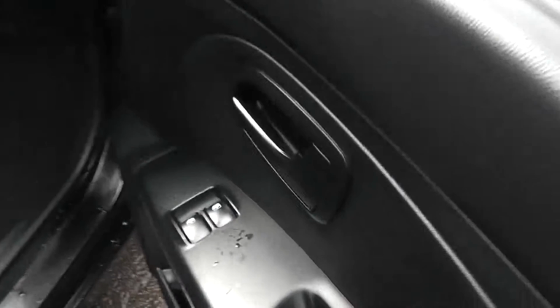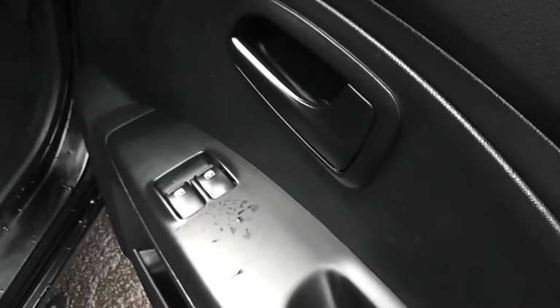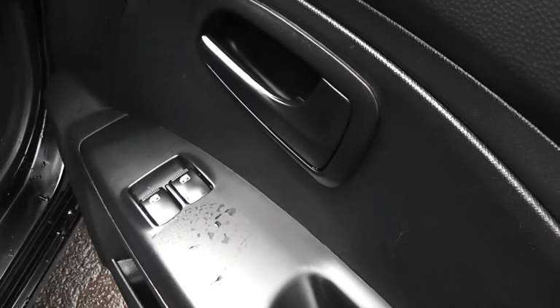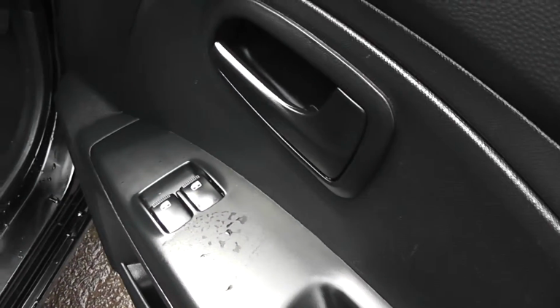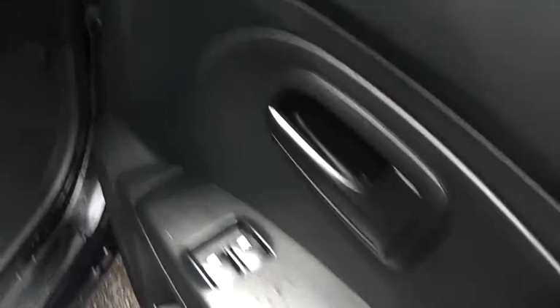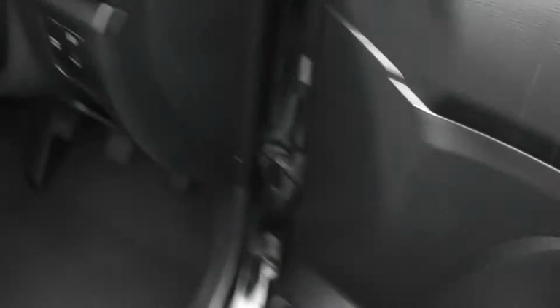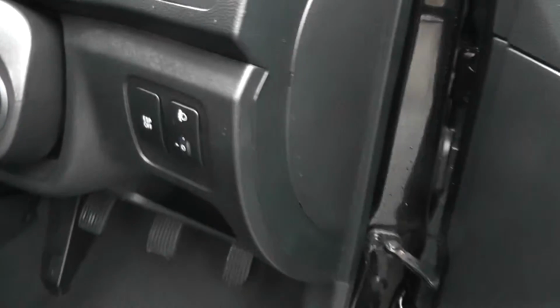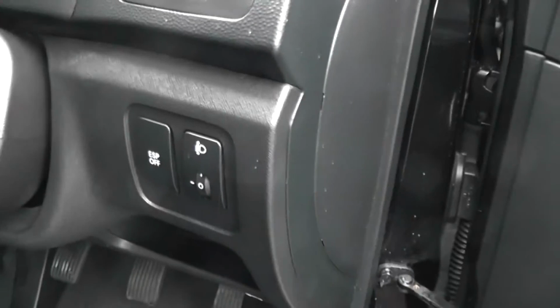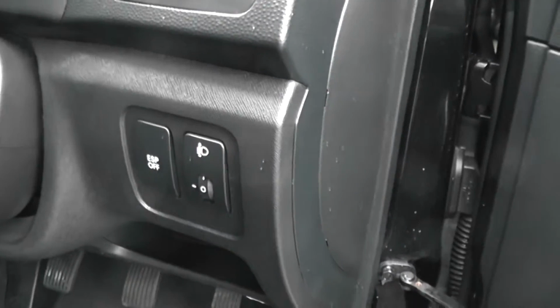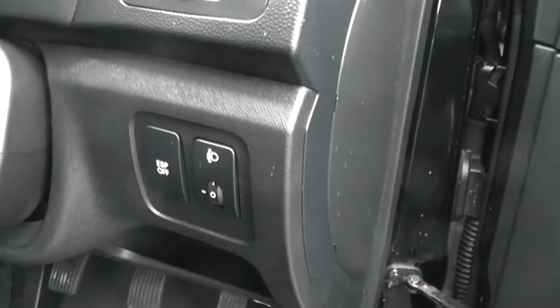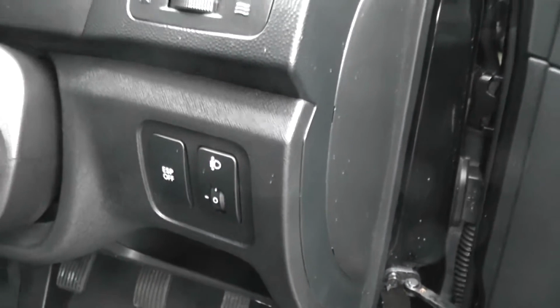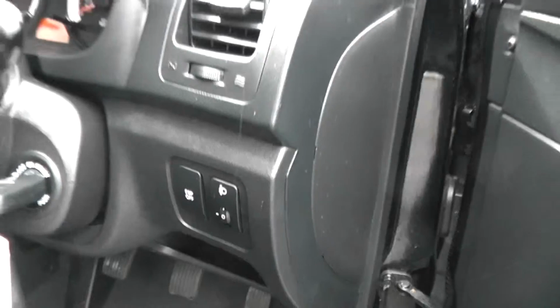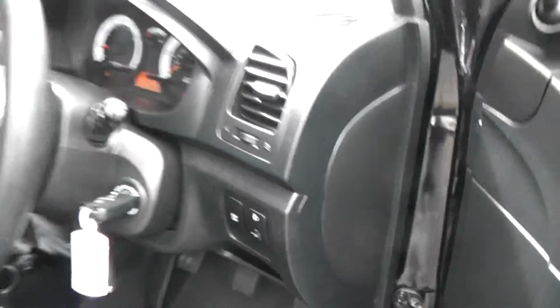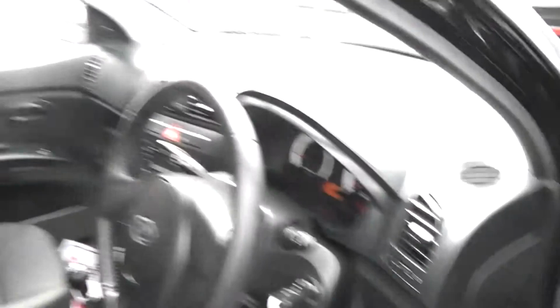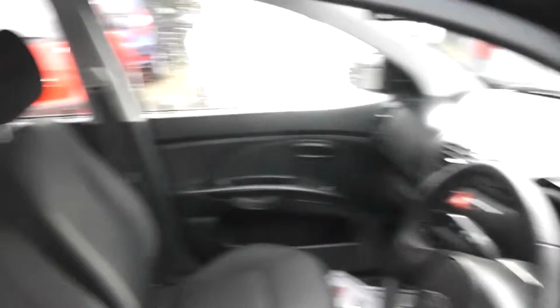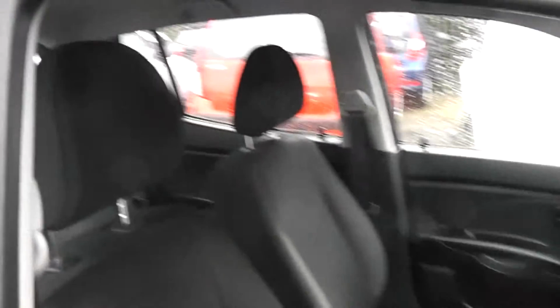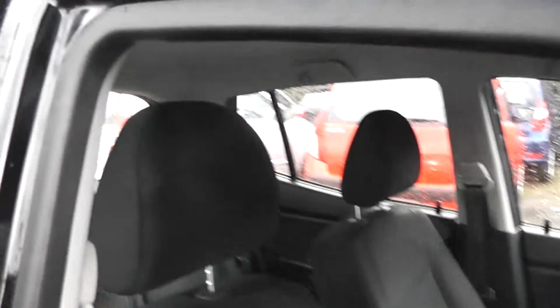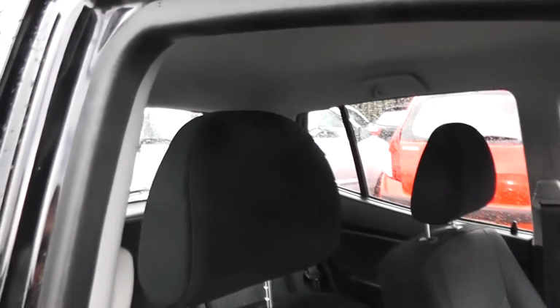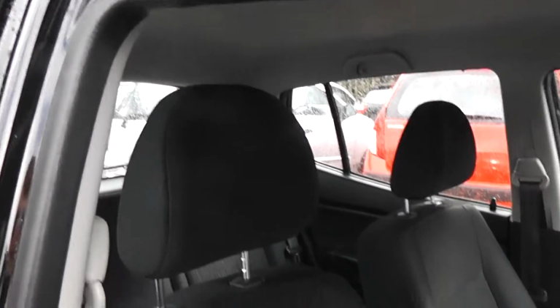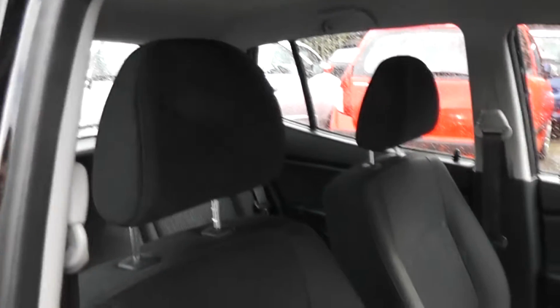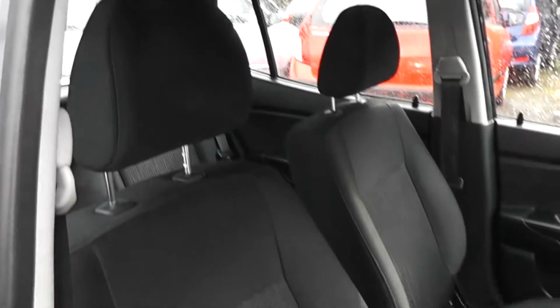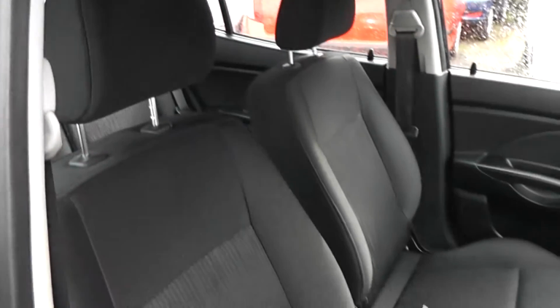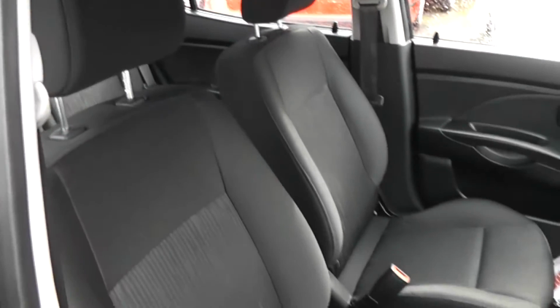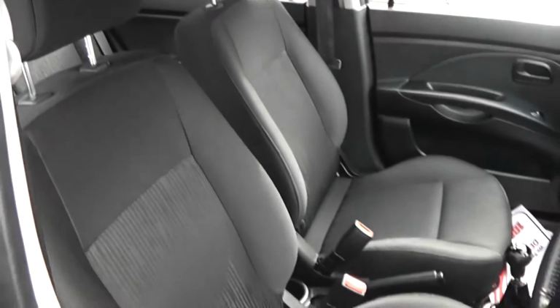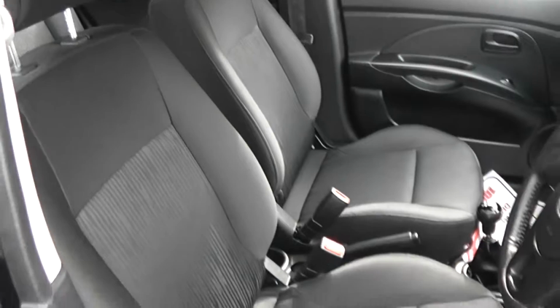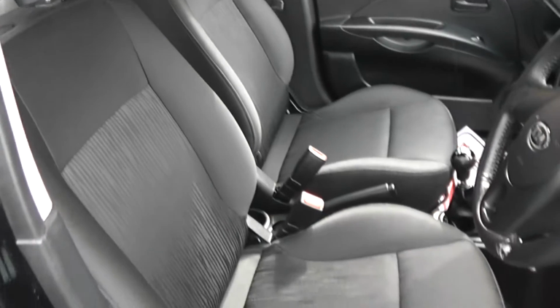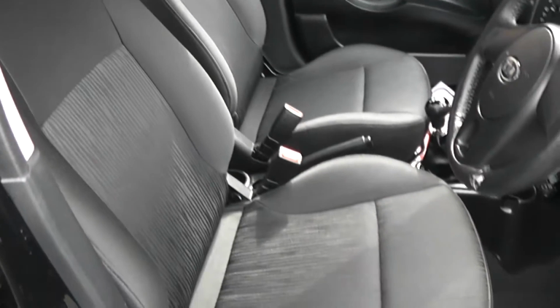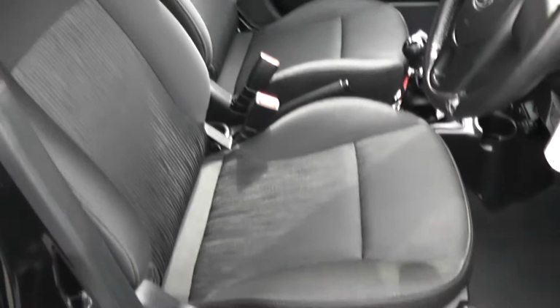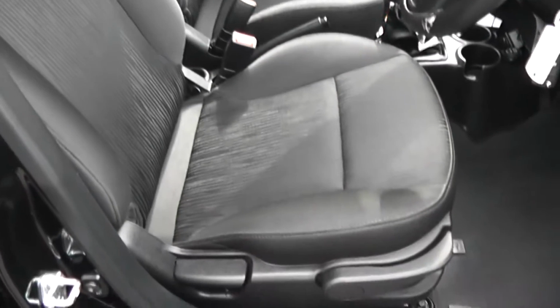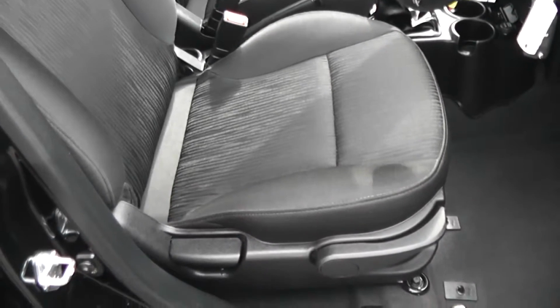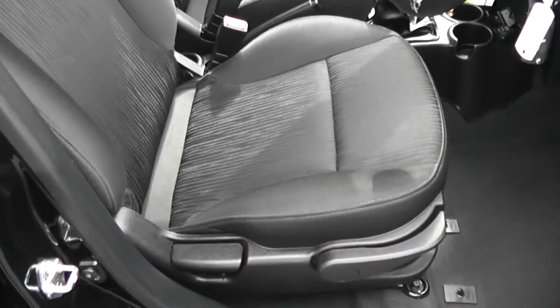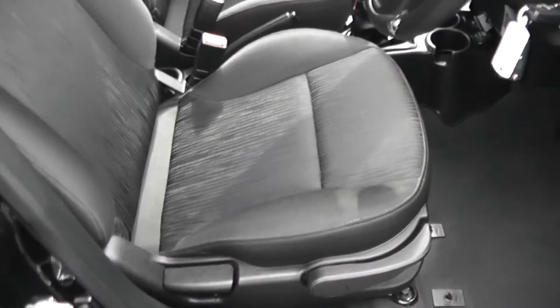Electric windows in the front of the car. It also has height adjustable headlights, and again the upholstery in the front of the car is all in excellent condition. Height adjustable driver's seat.